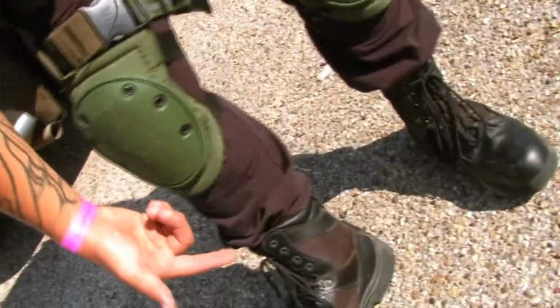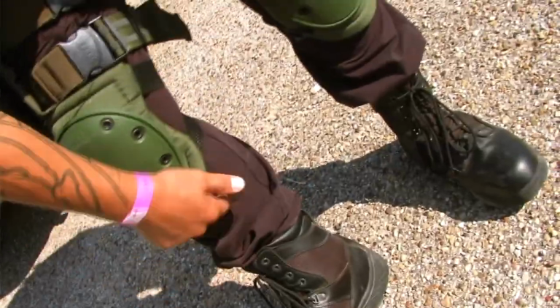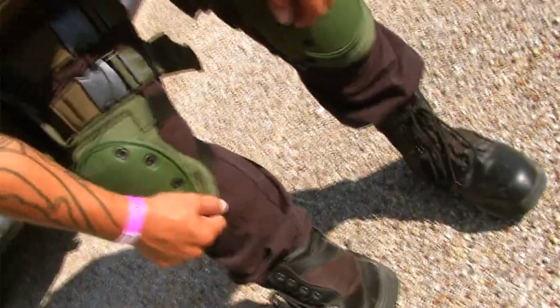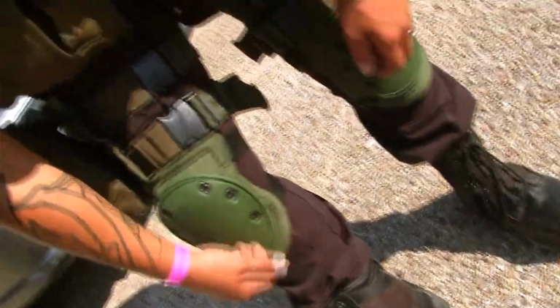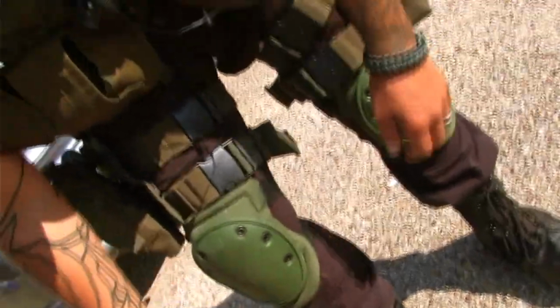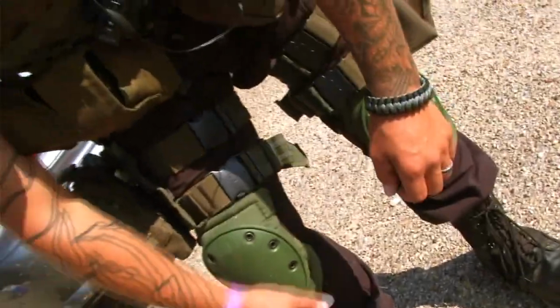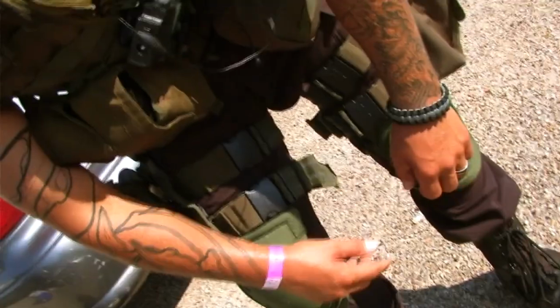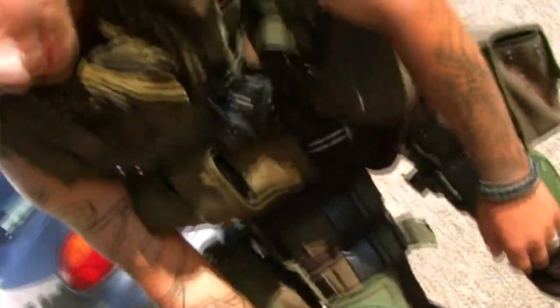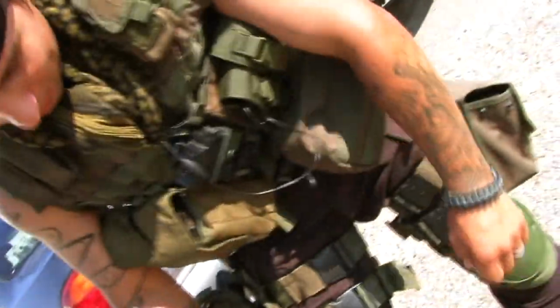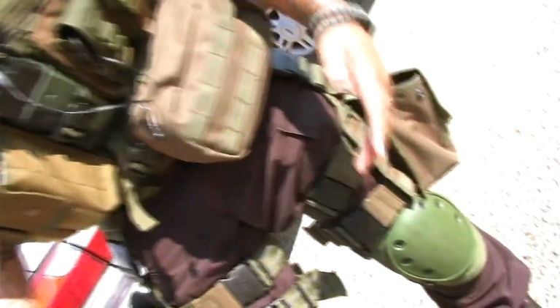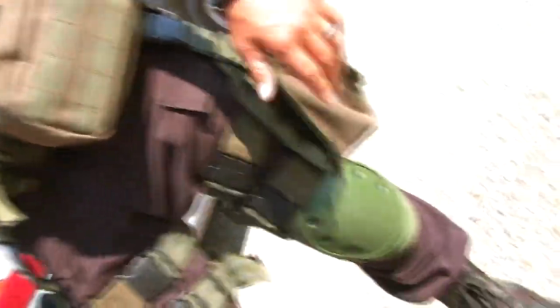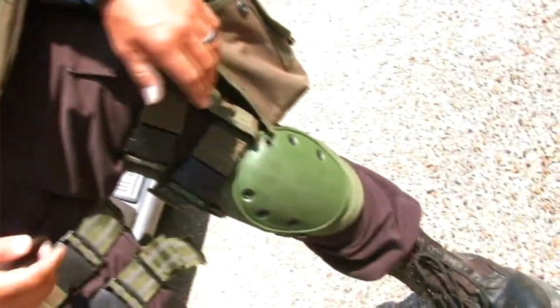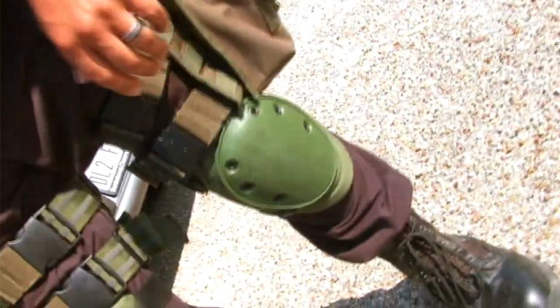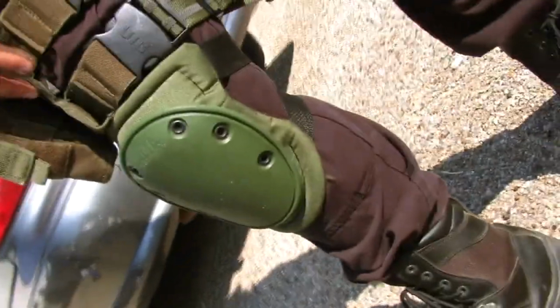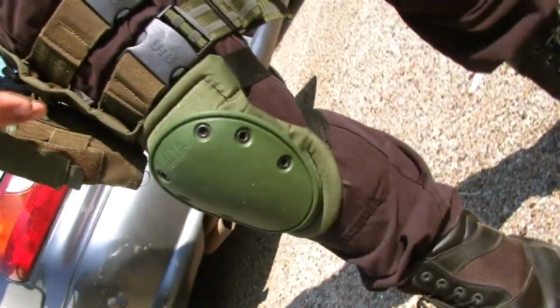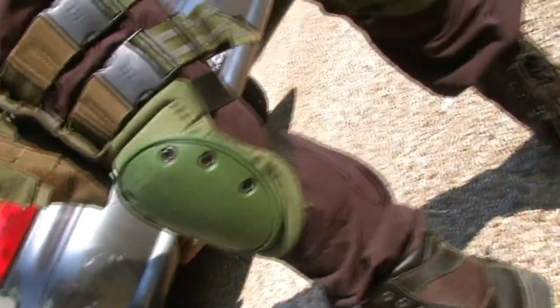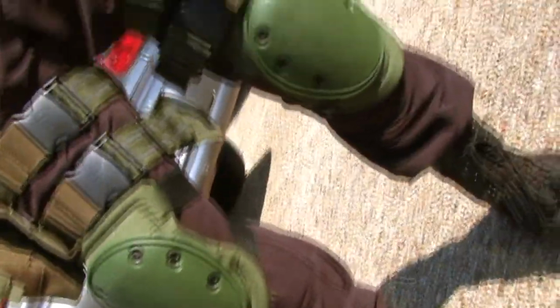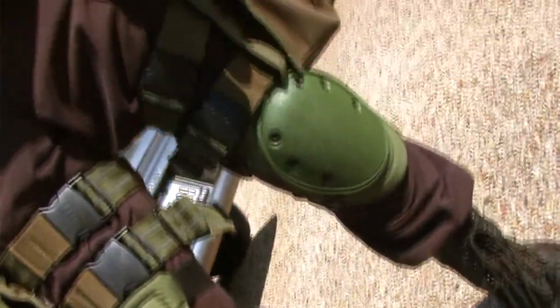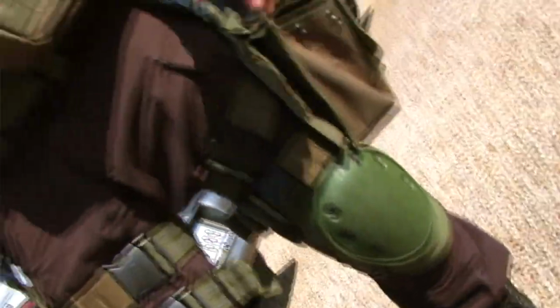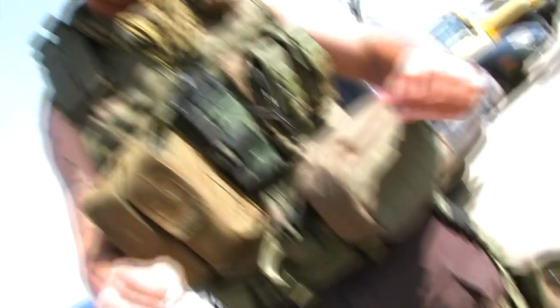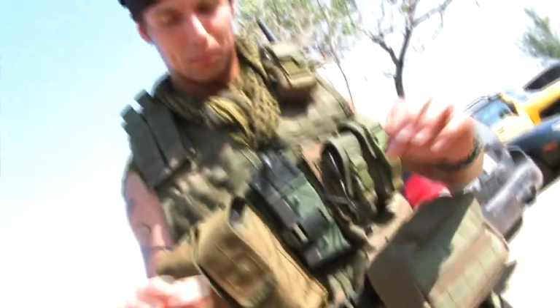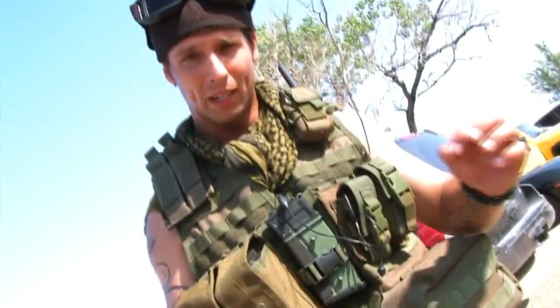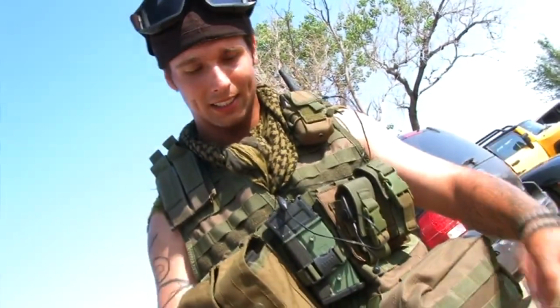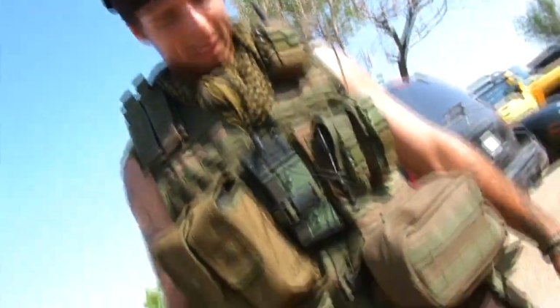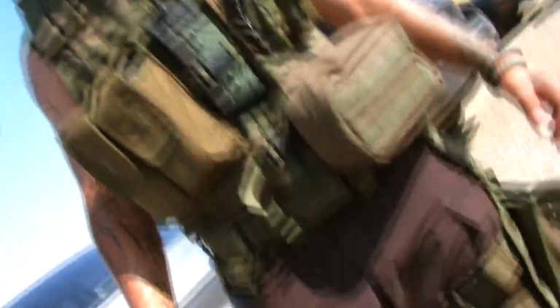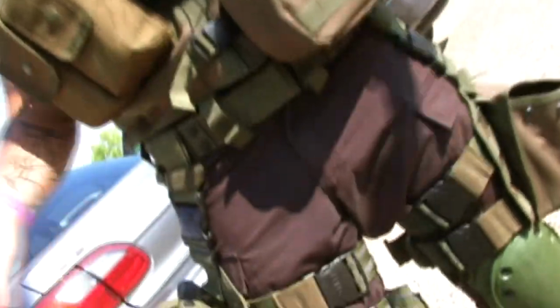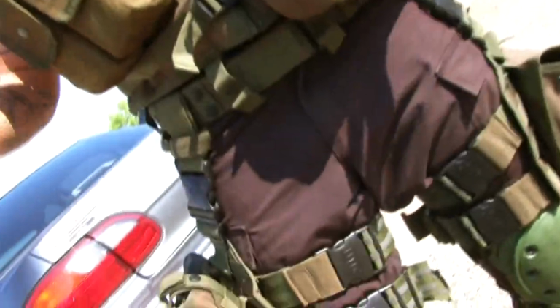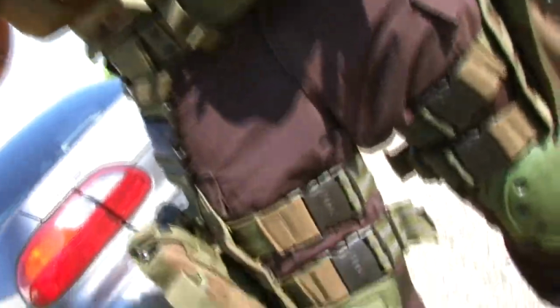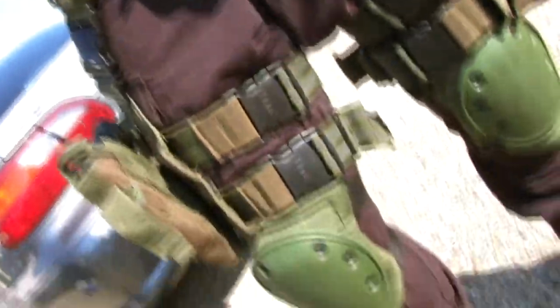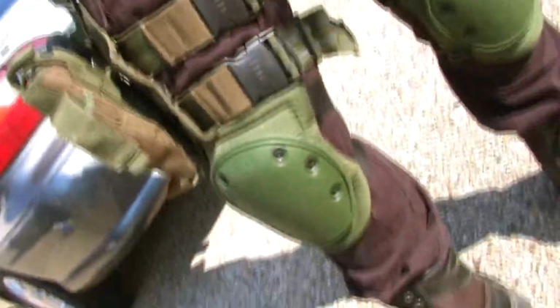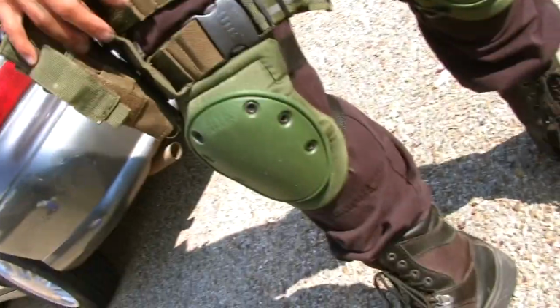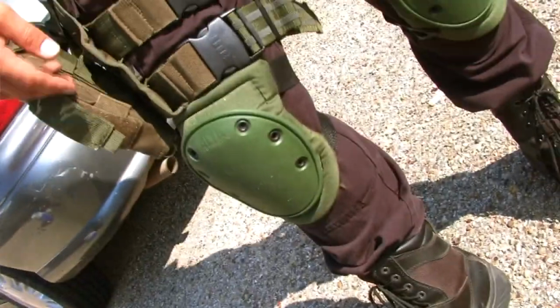Alright, so then my pants — I got 5.11 Tacticals. They fit real nice. I believe they're like a 32 to 35 extendable waist, so even if you're a little fat you can still fit into them.